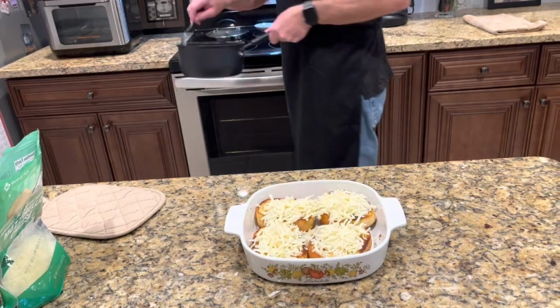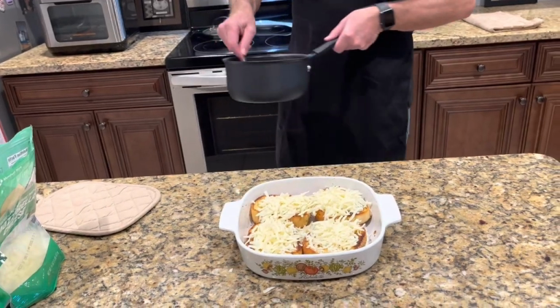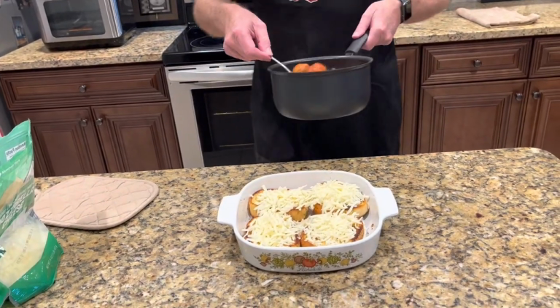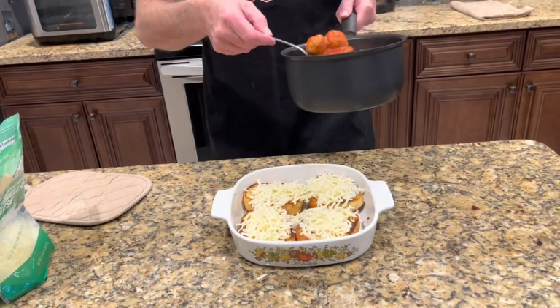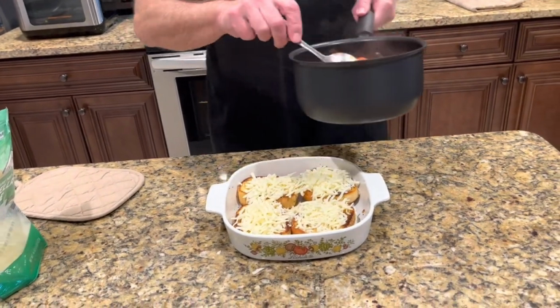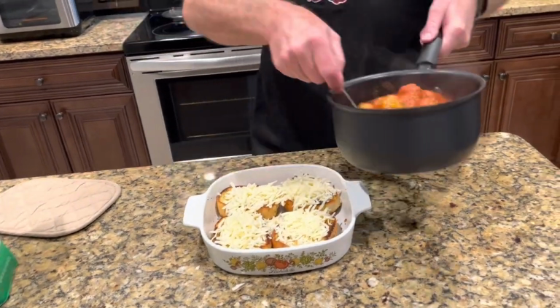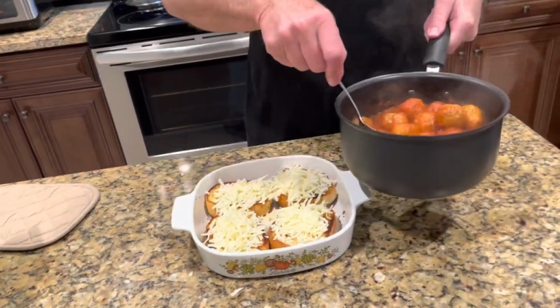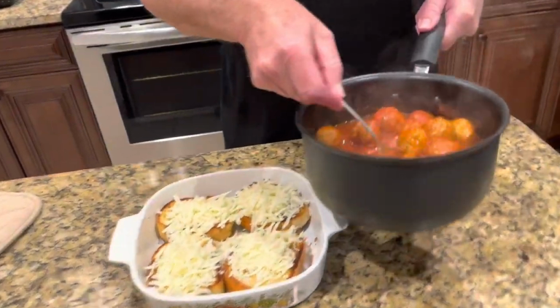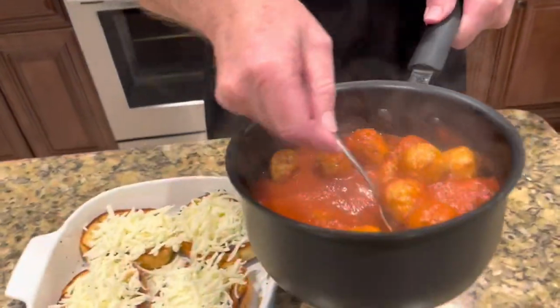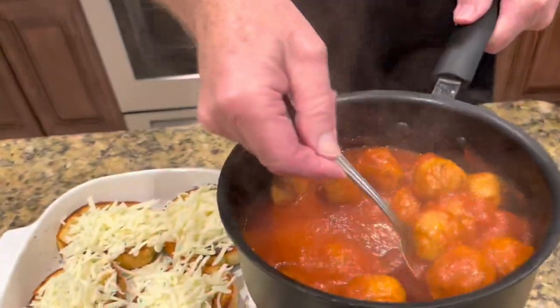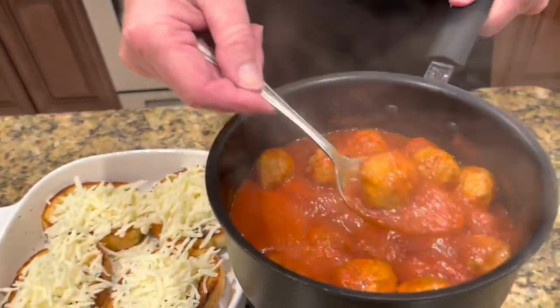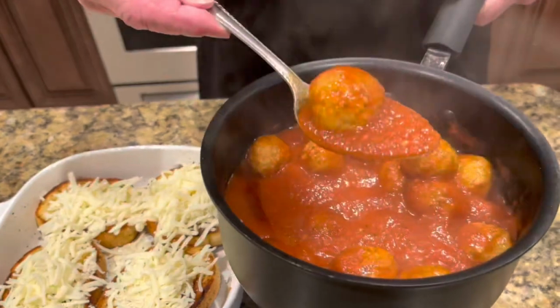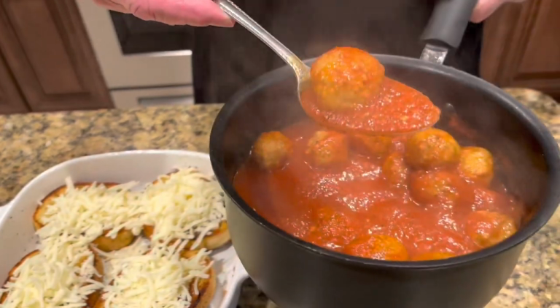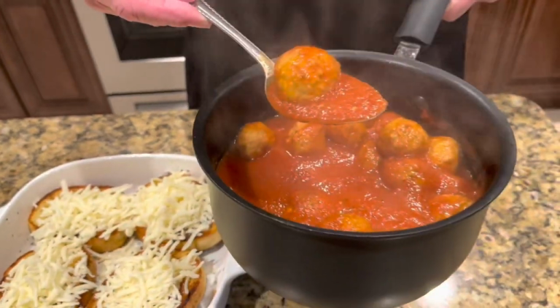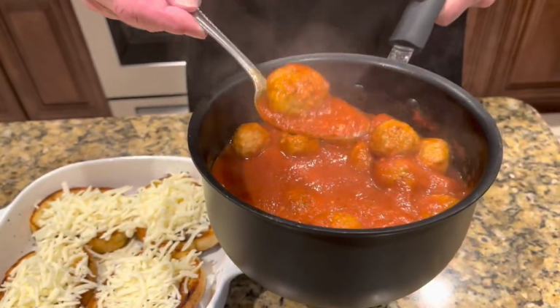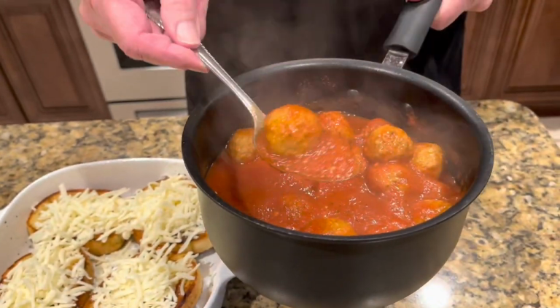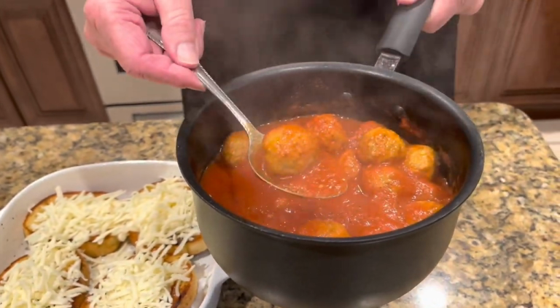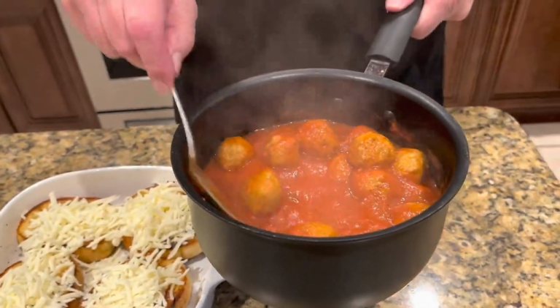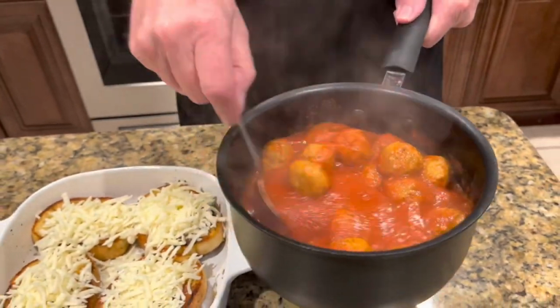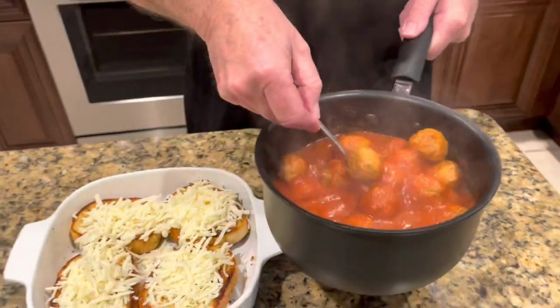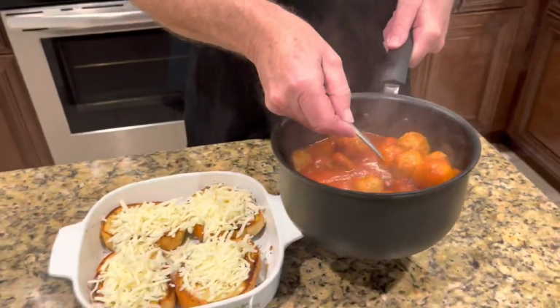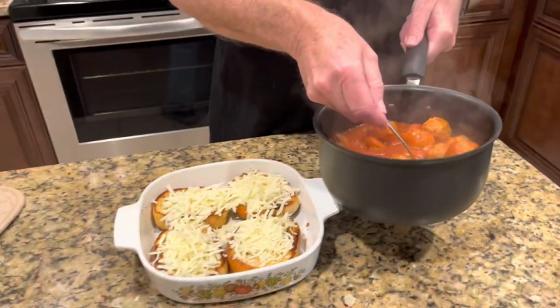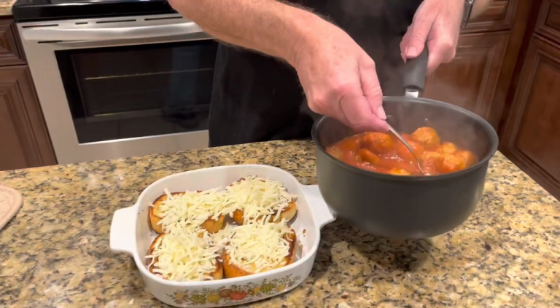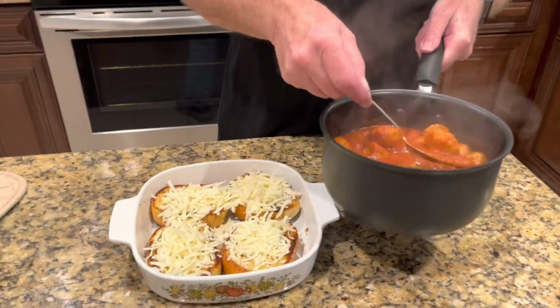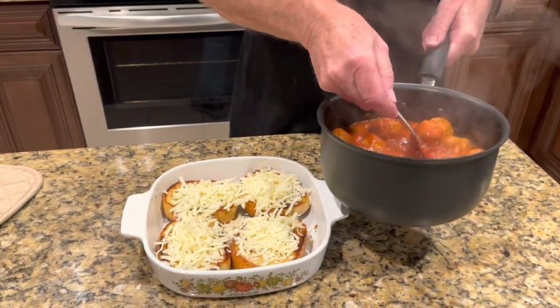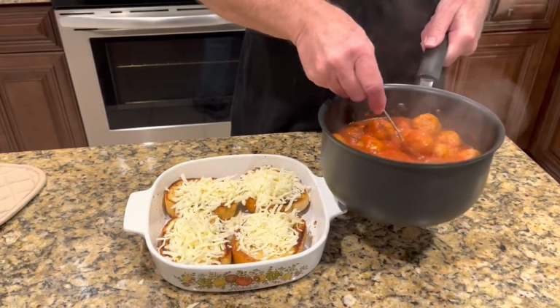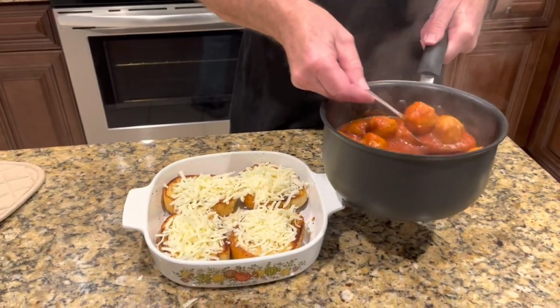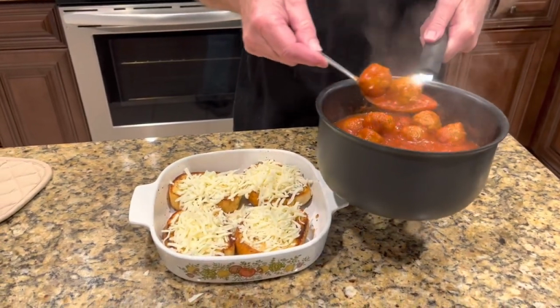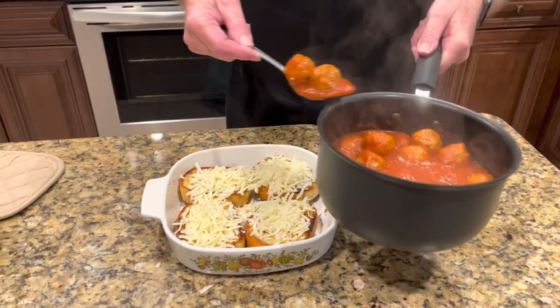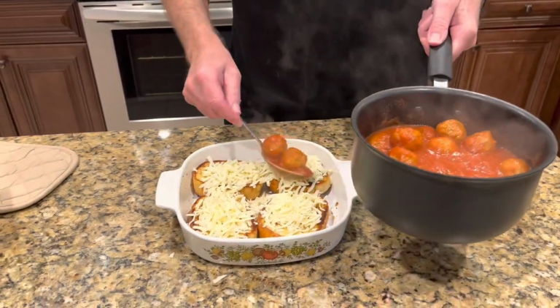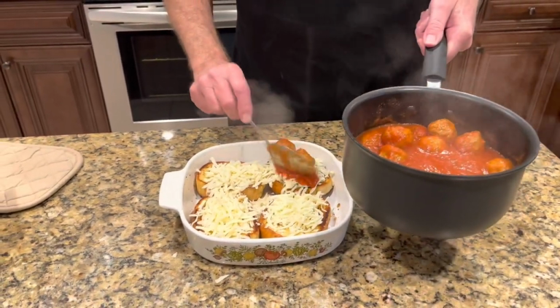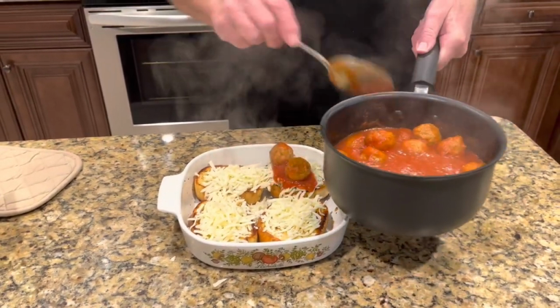They've been cooking and you can see now they got a little bit bigger than what they were frozen. They do make mini meatballs if you want them. Now I'm just gonna layer this on top.